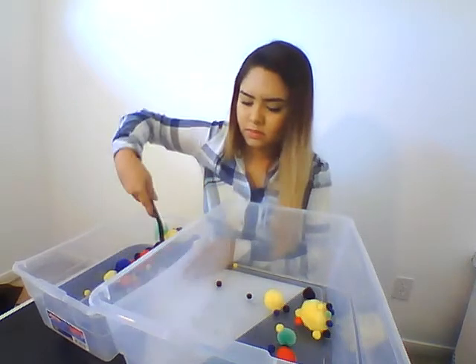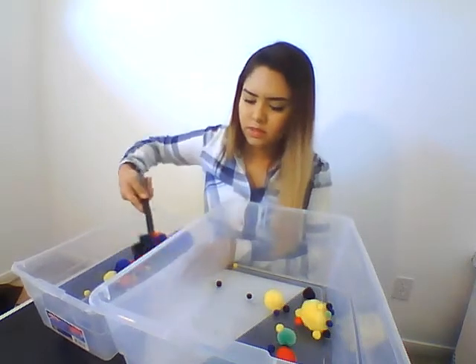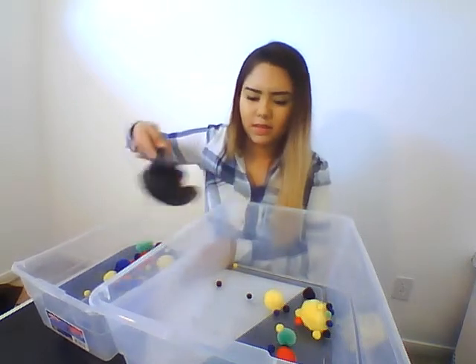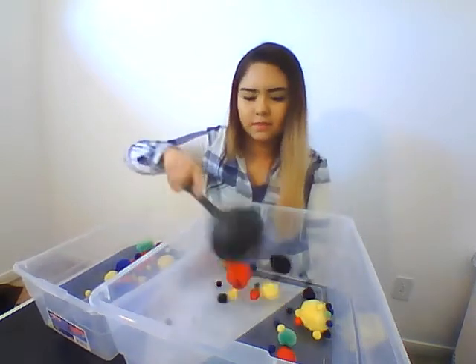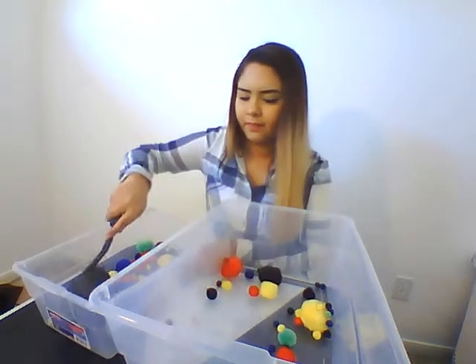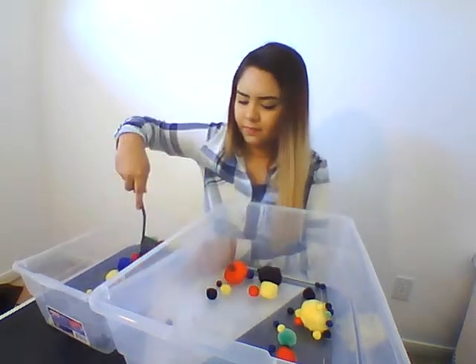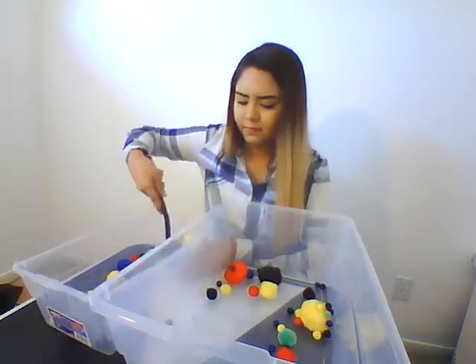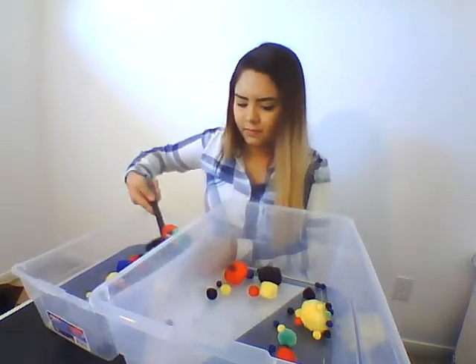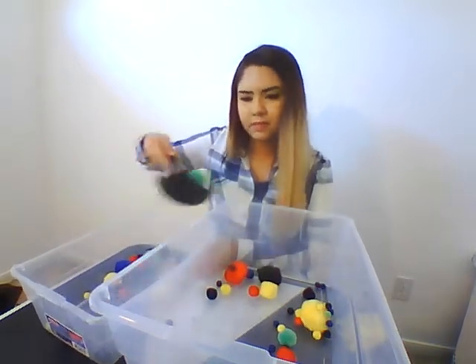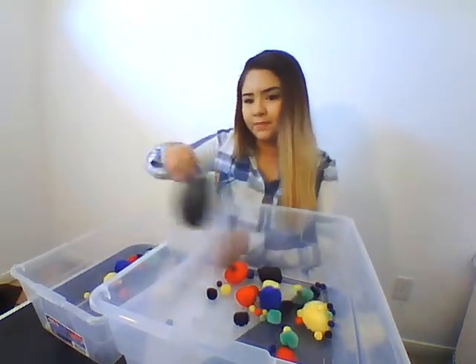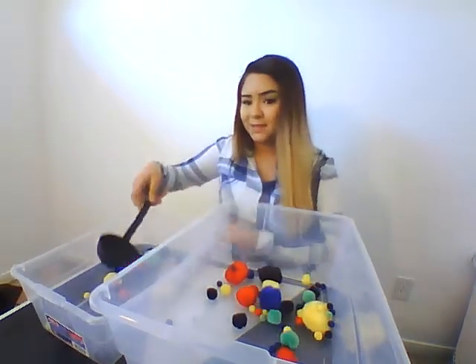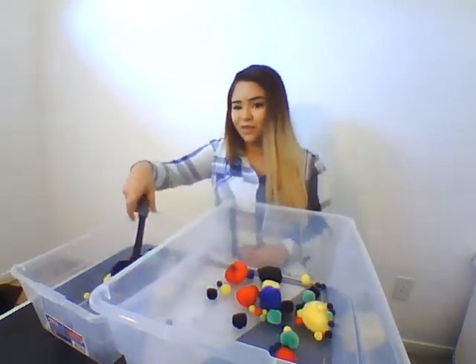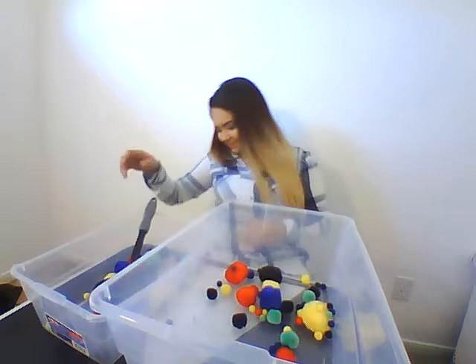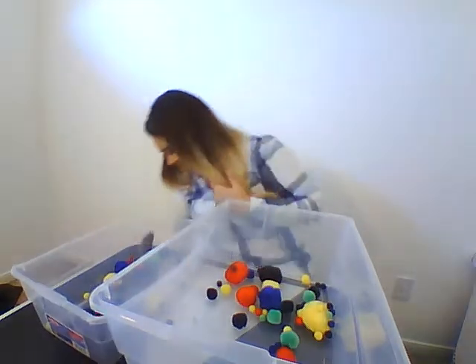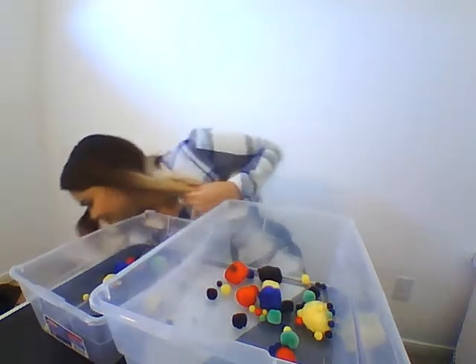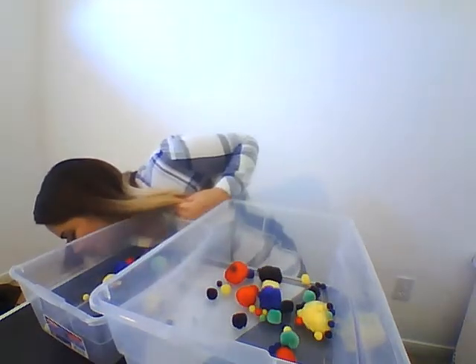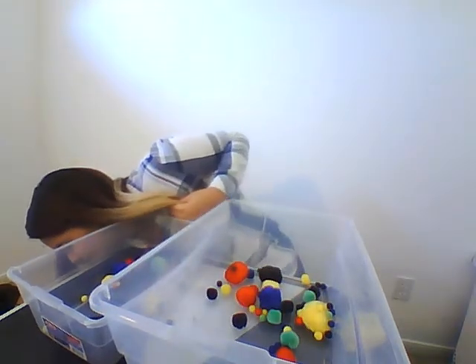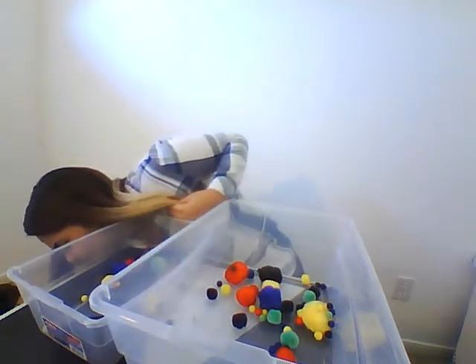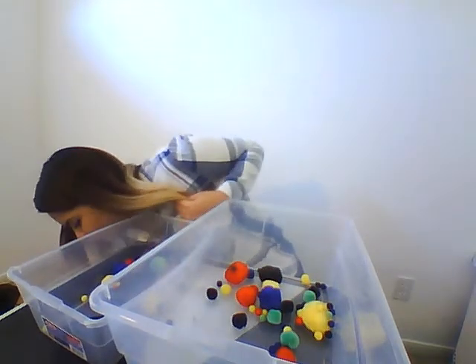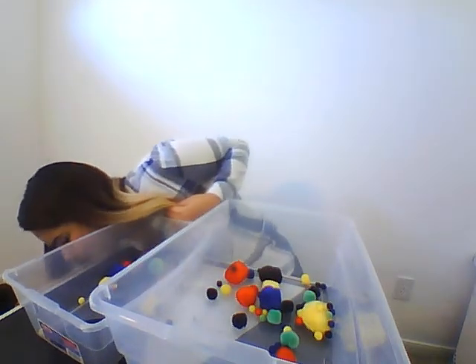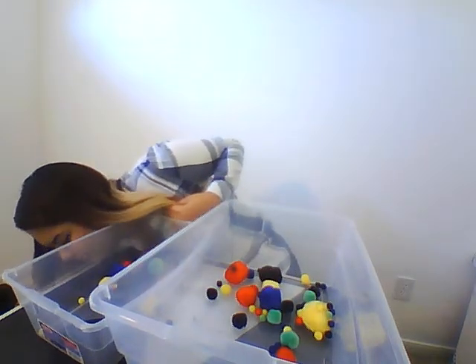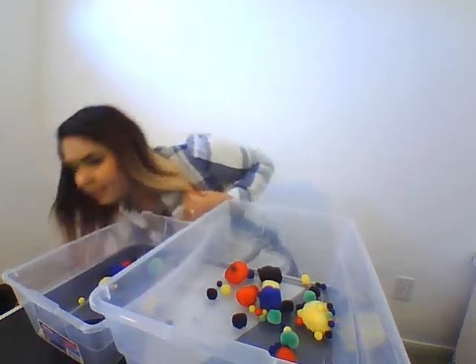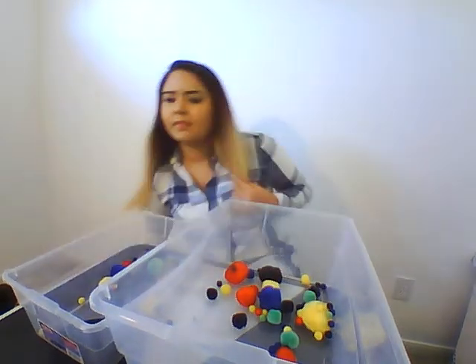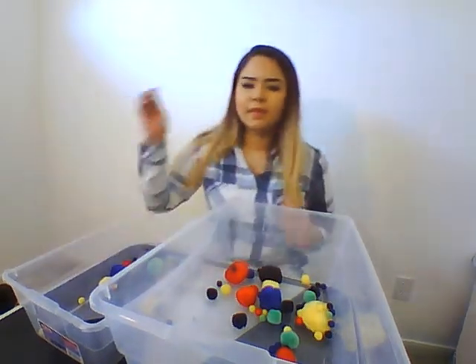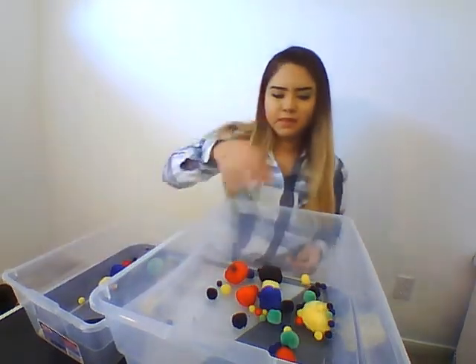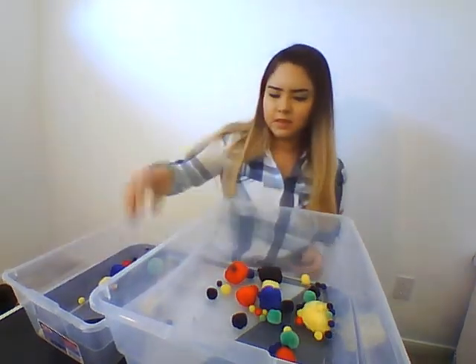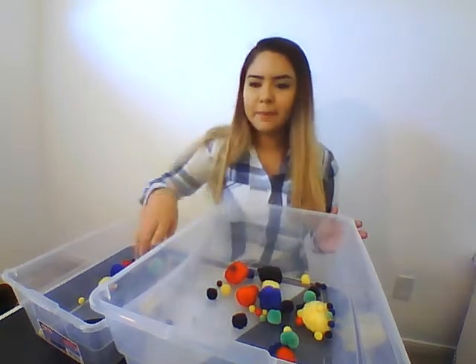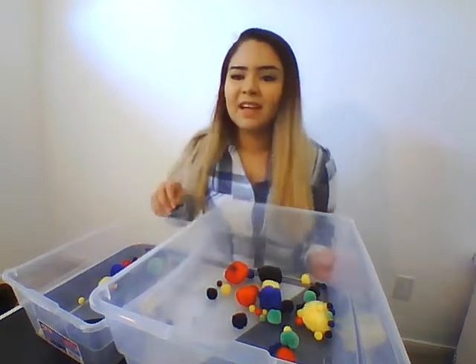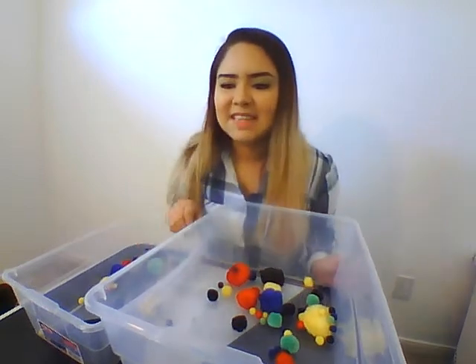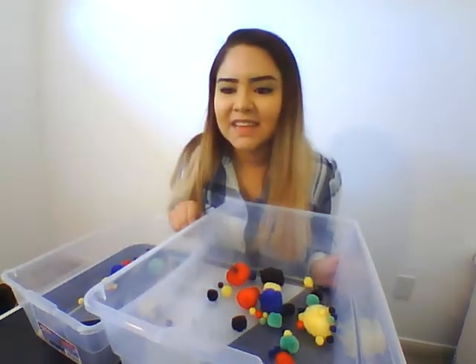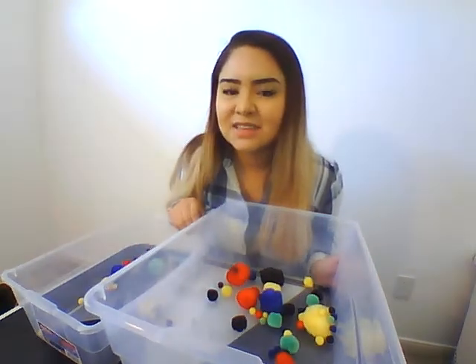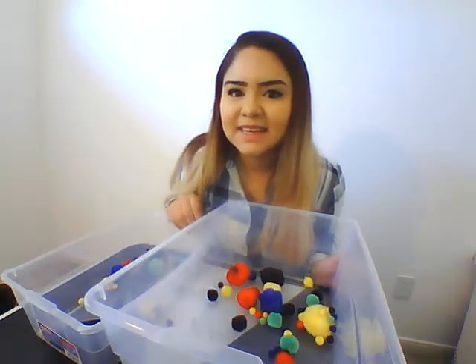Just like that. If it's okay, you can just pick them up. And that's the activity, guys. Hope you like it.